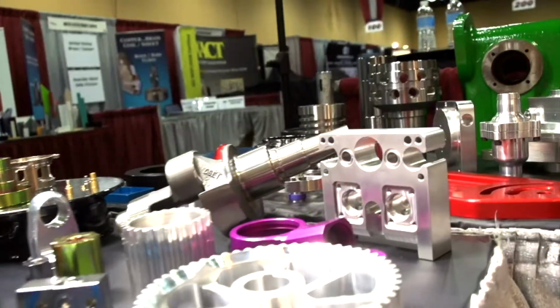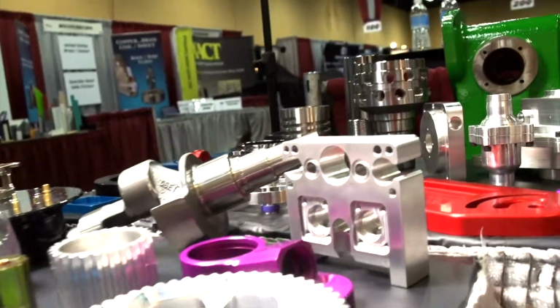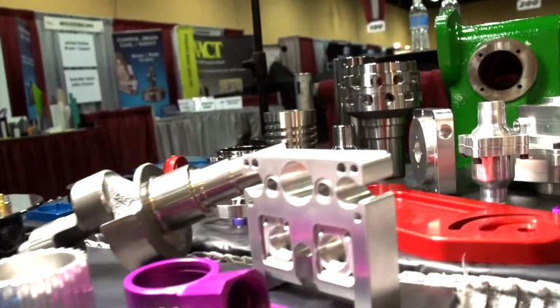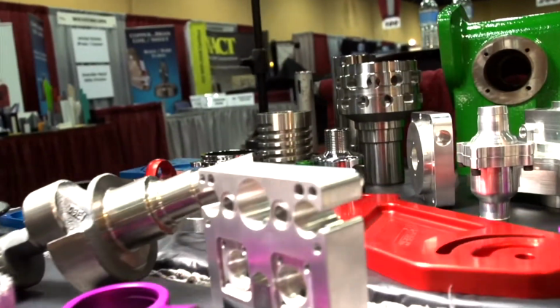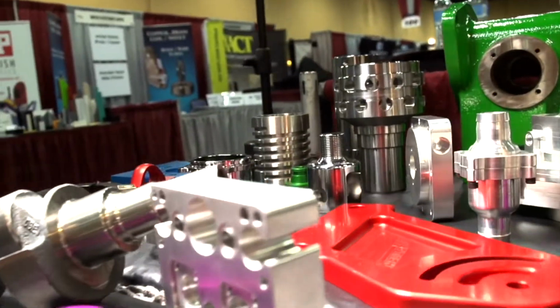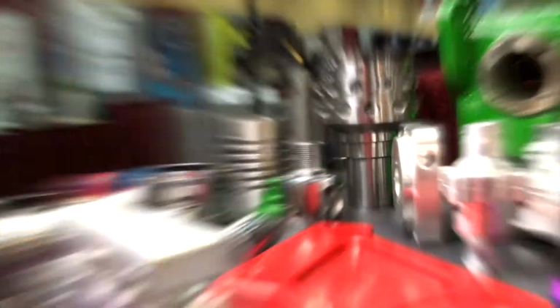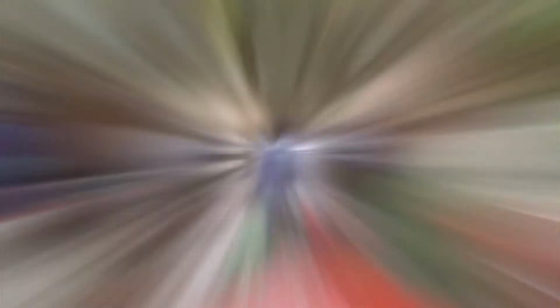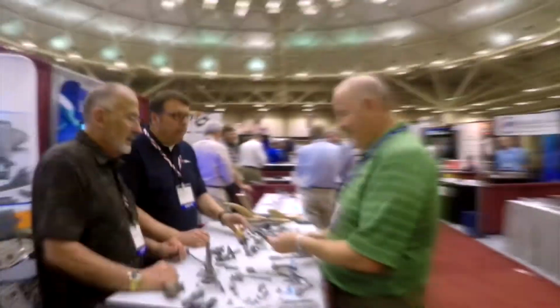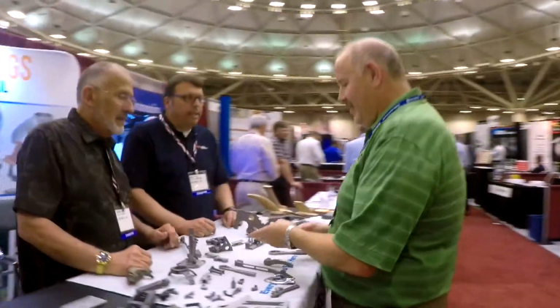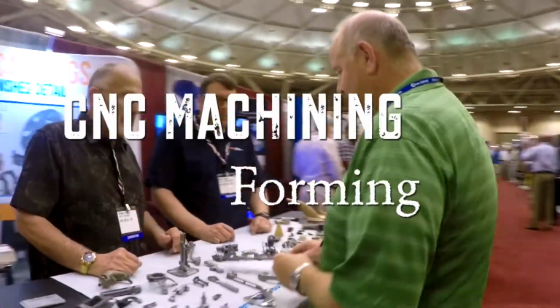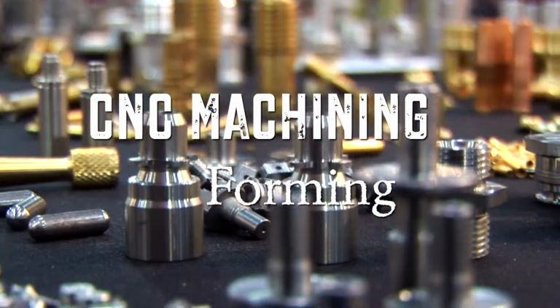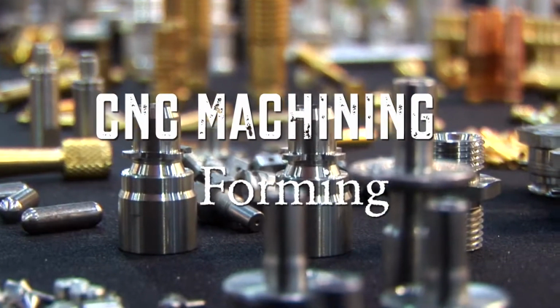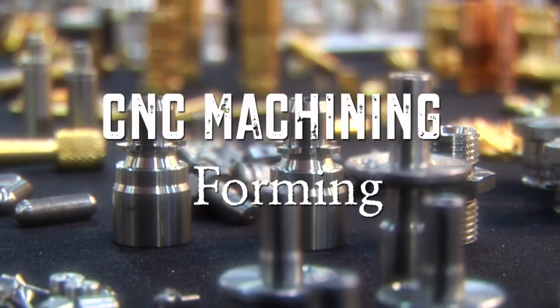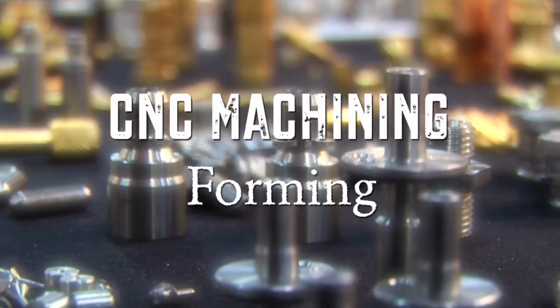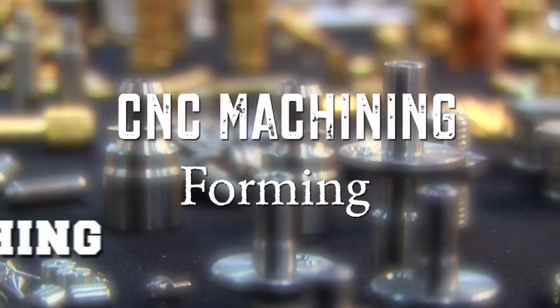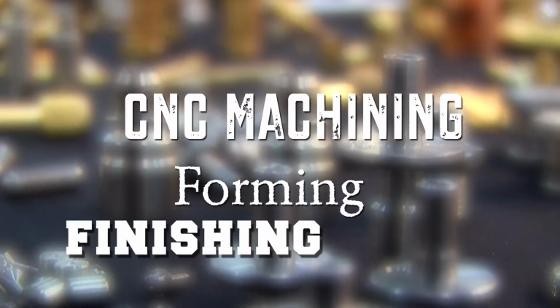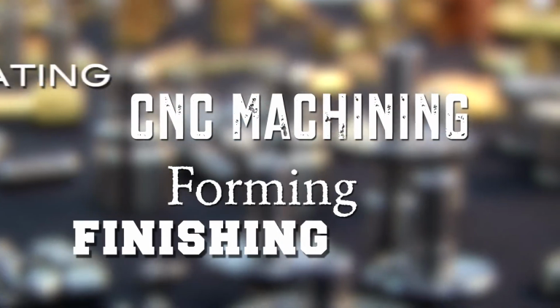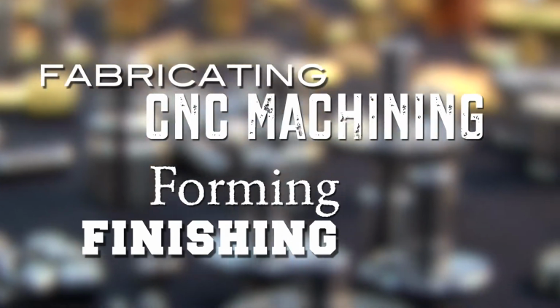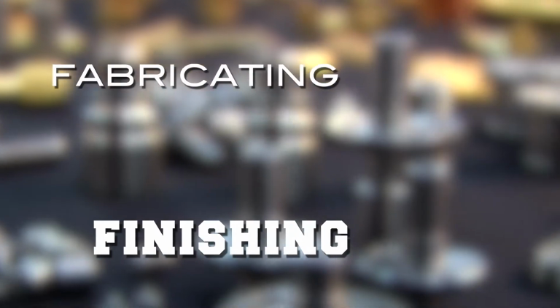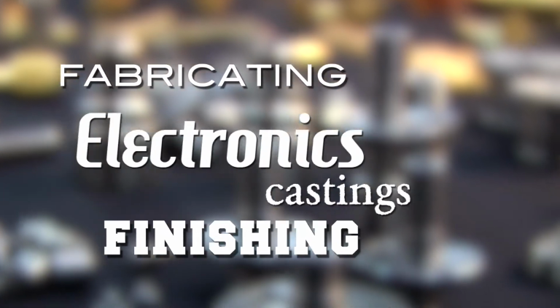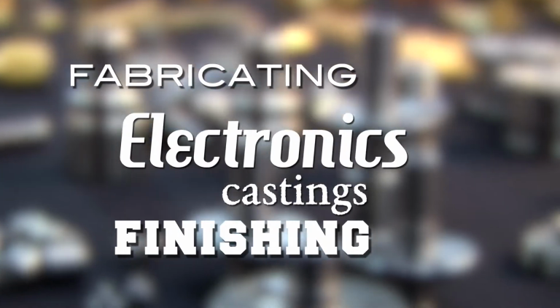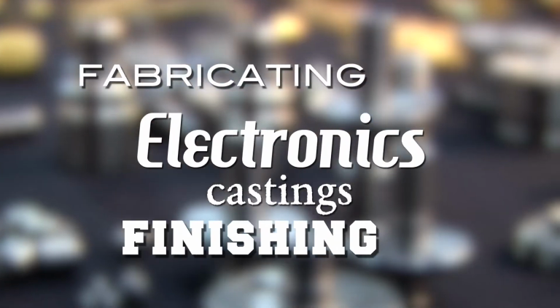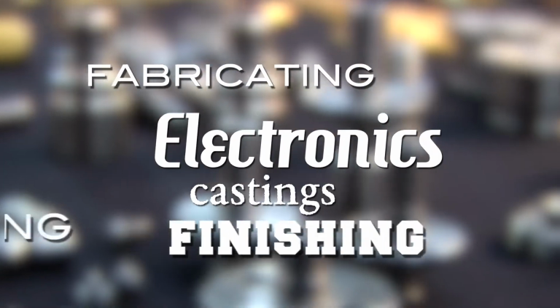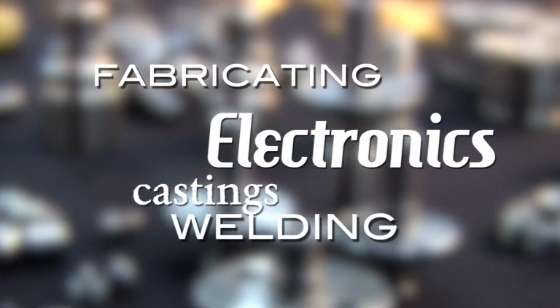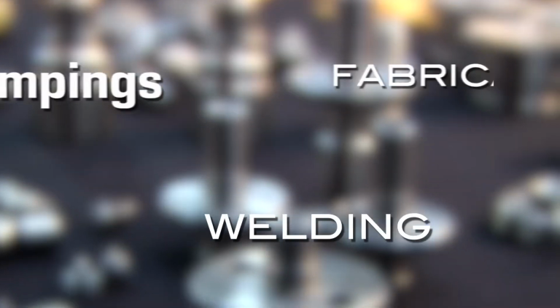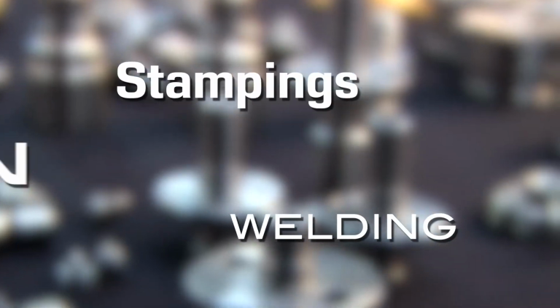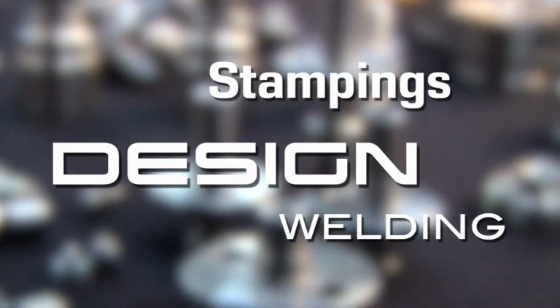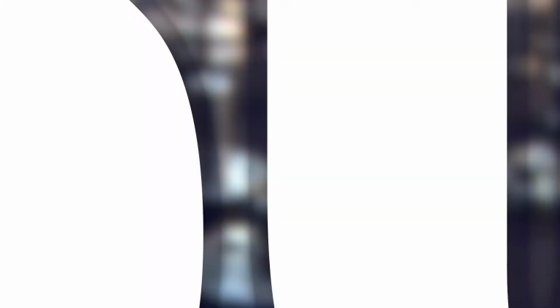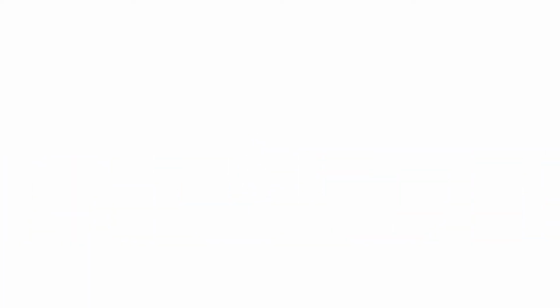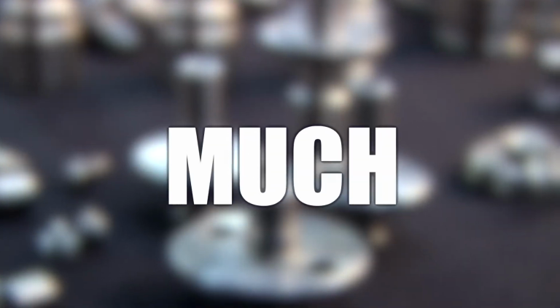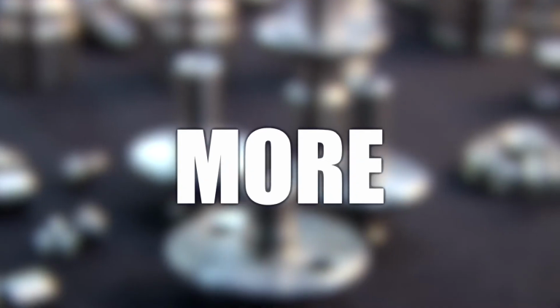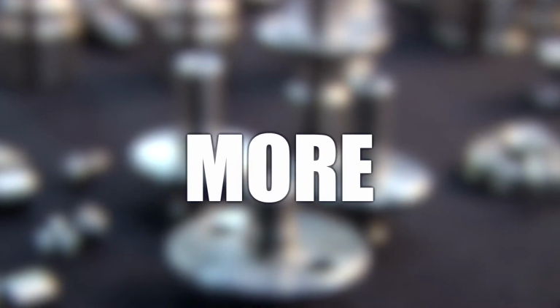Who can help you solve your sourcing problems with everything from CNC machining, forming, finishing, fabricating, electronics, casting, welding, stamping, design, and so much more.